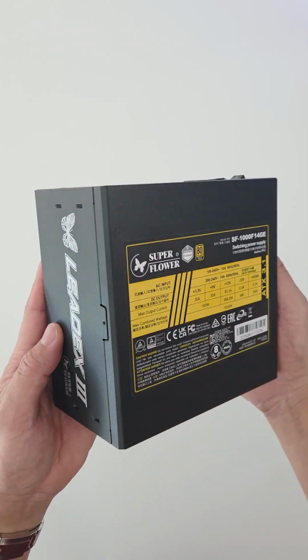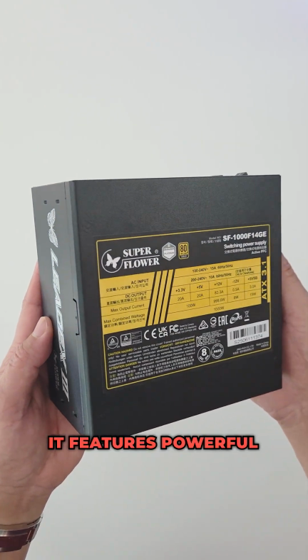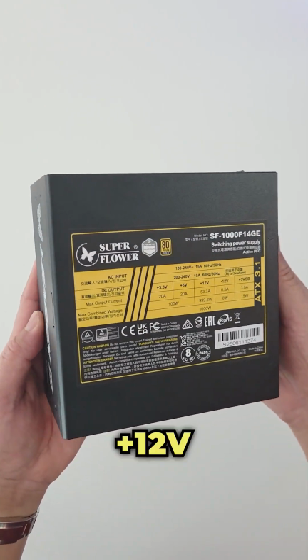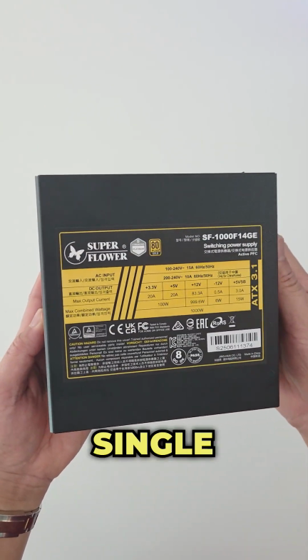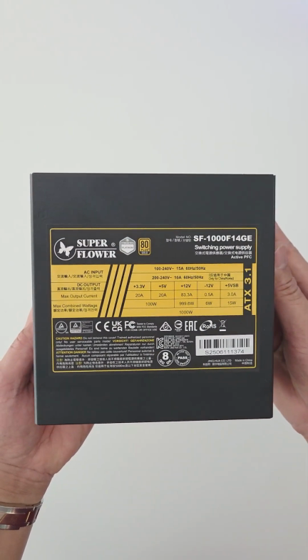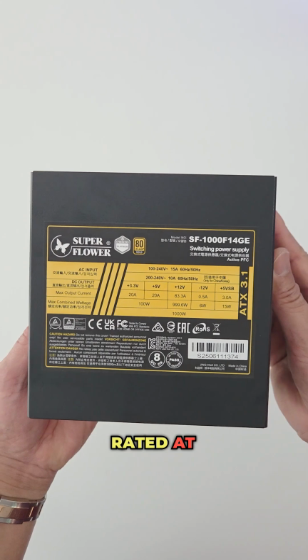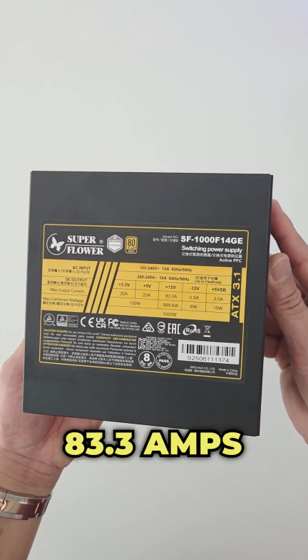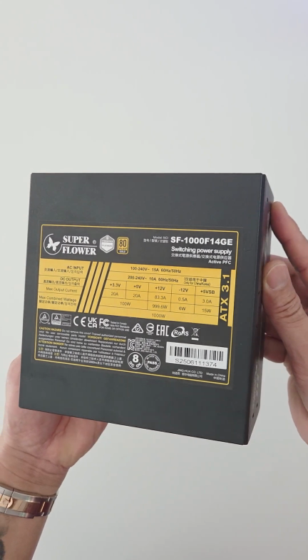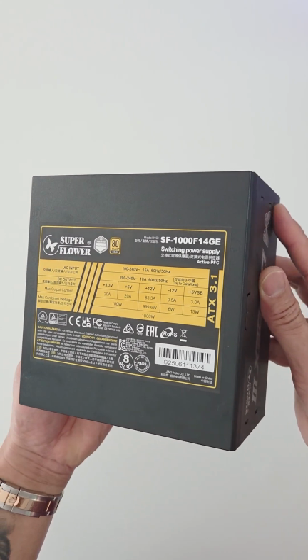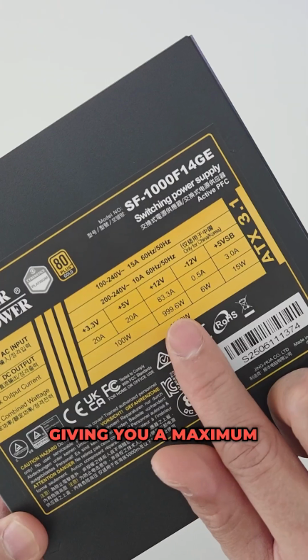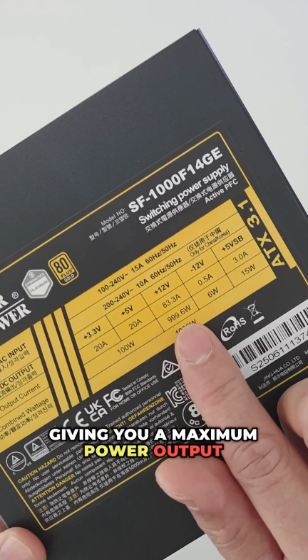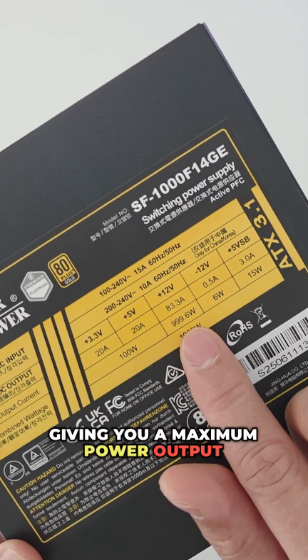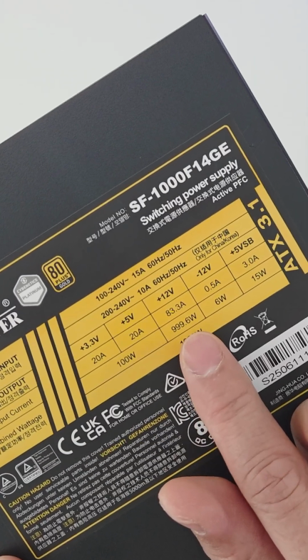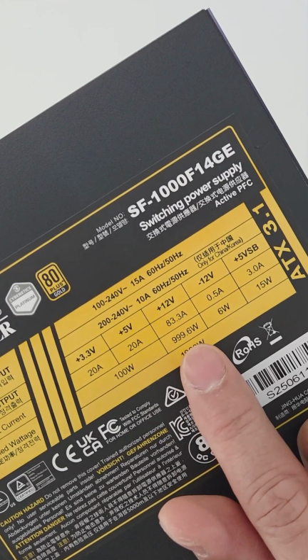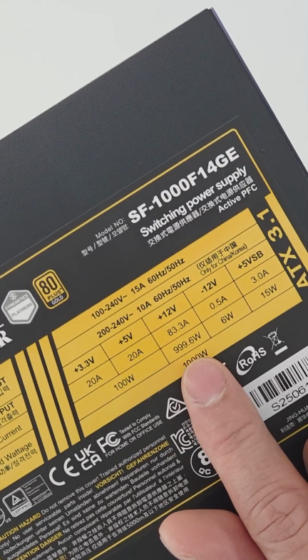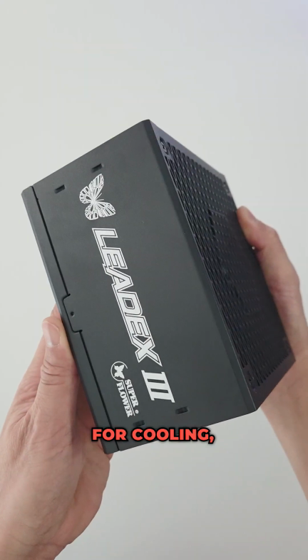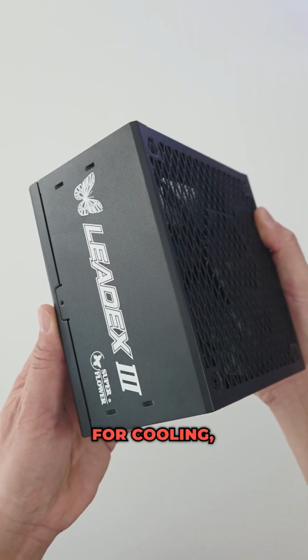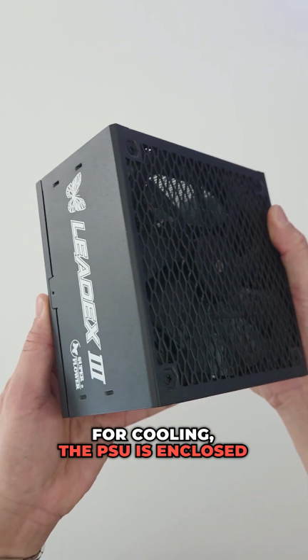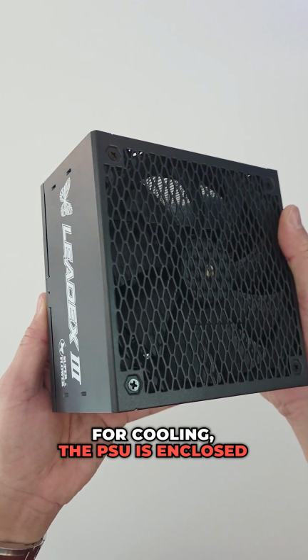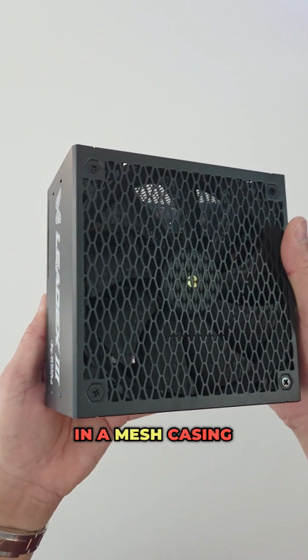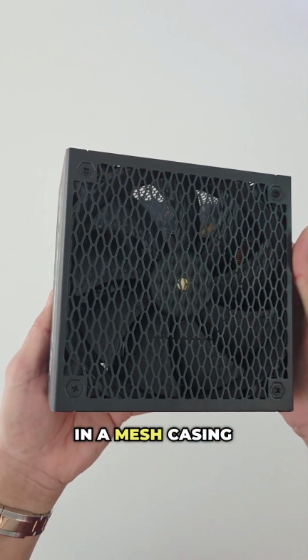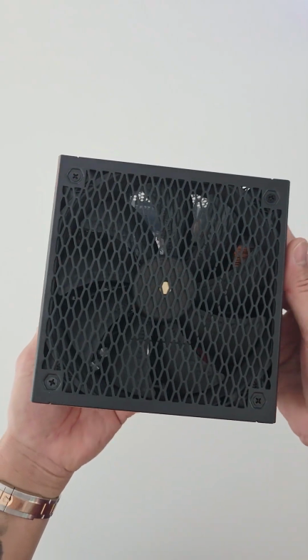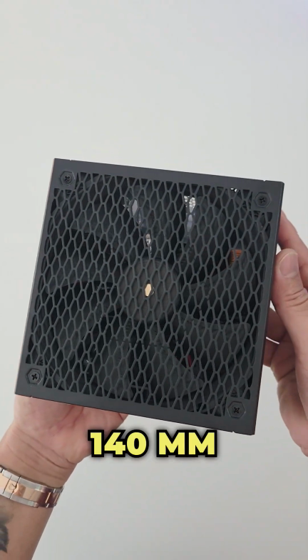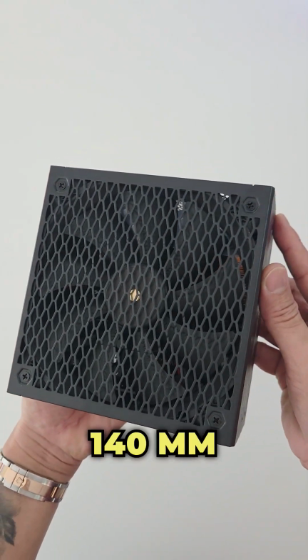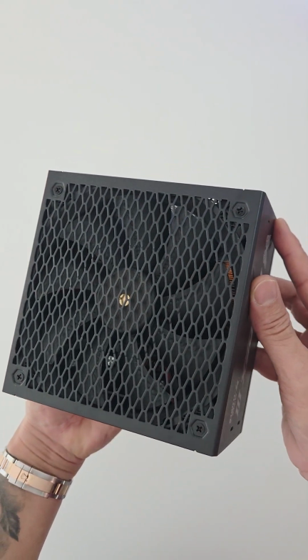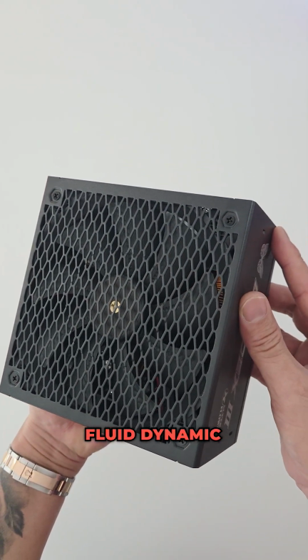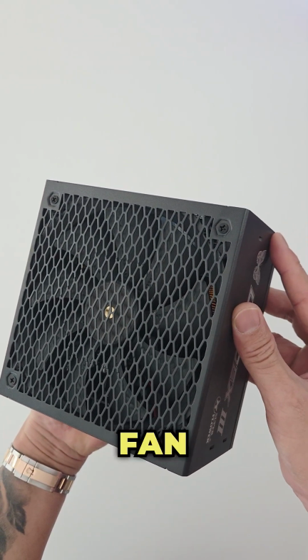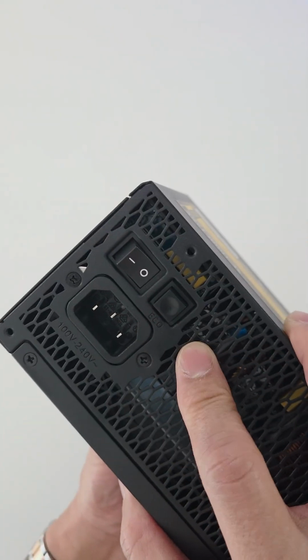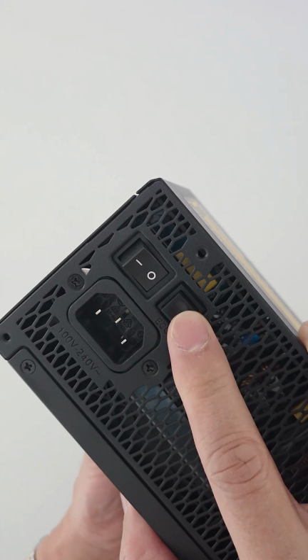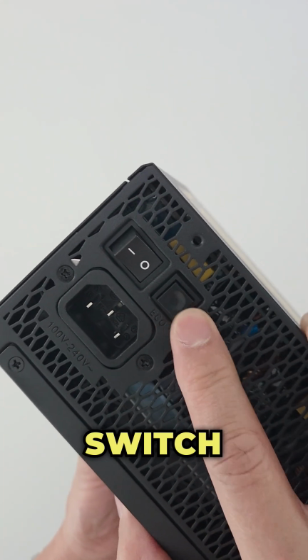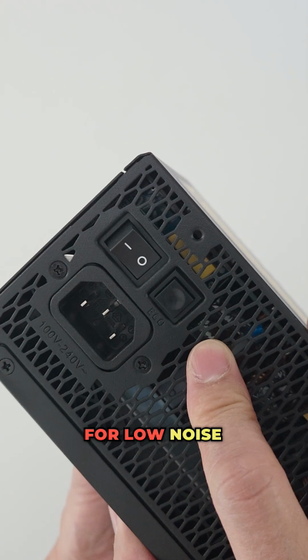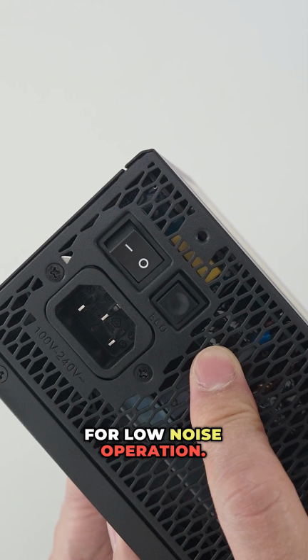It features a powerful 12V single rail rated at 83.3 amps, giving you a maximum power output of up to 1000W. For cooling, the PSU is enclosed in a mesh casing and features a silent 140mm fluid dynamic bearing fan, along with an eco switch for low noise operation.